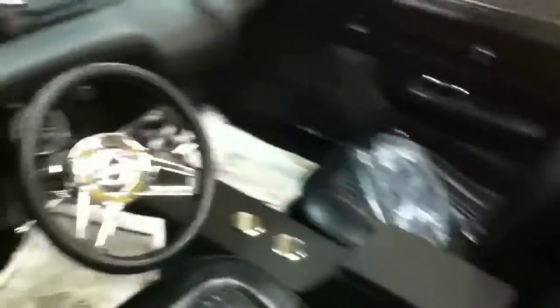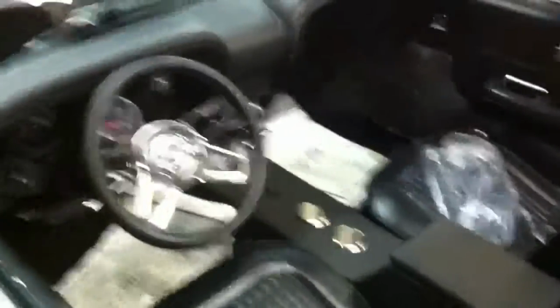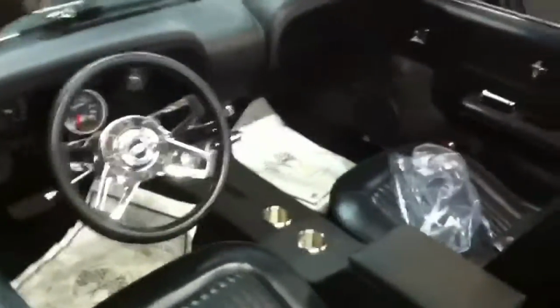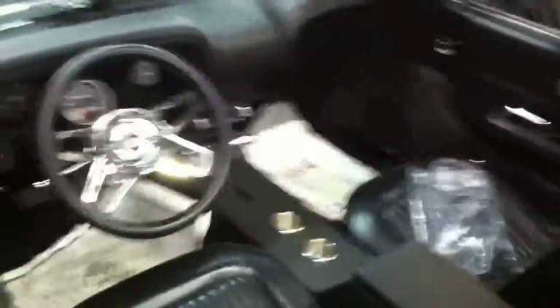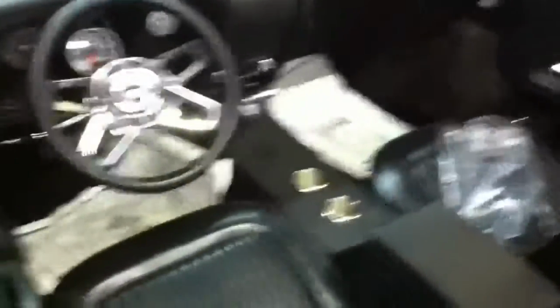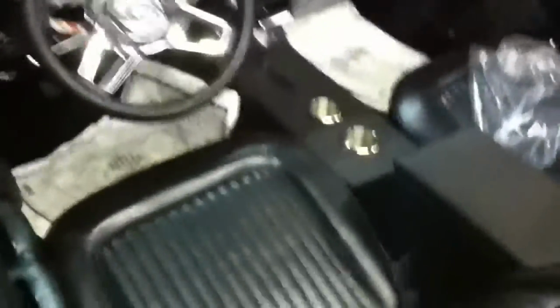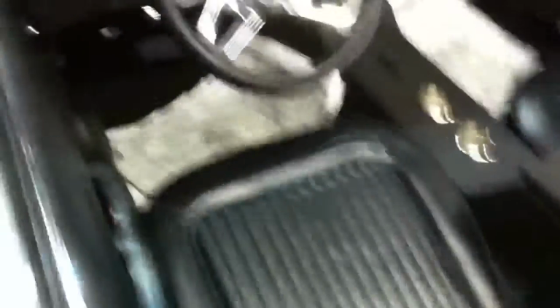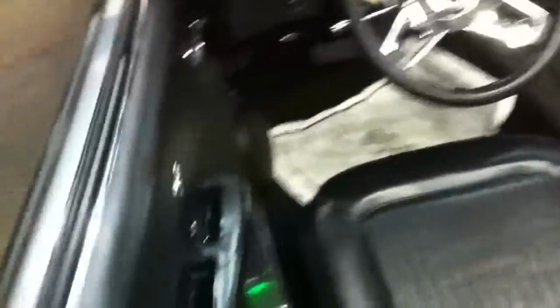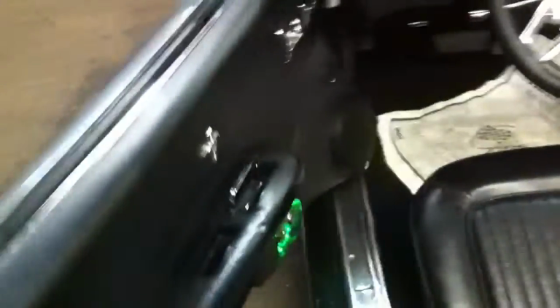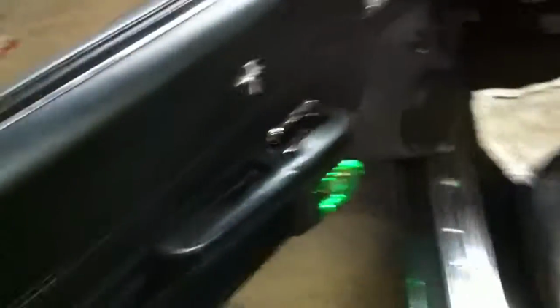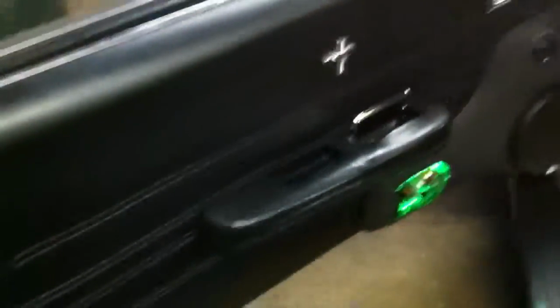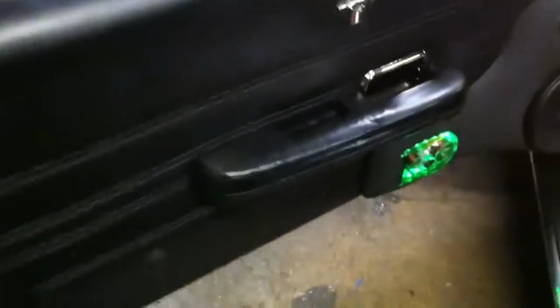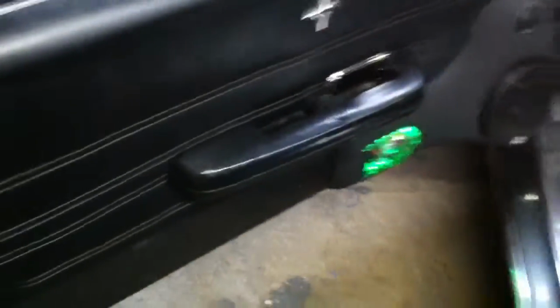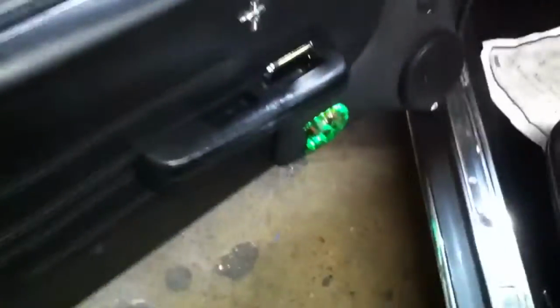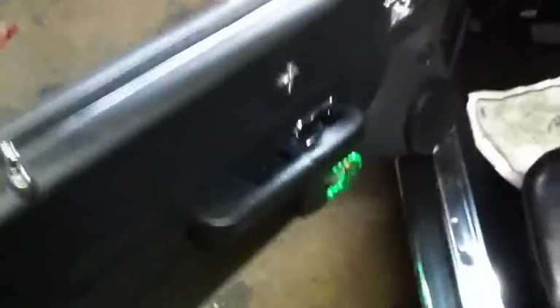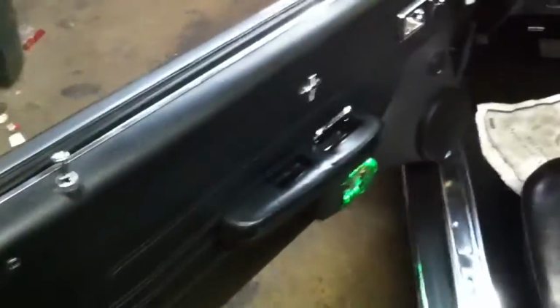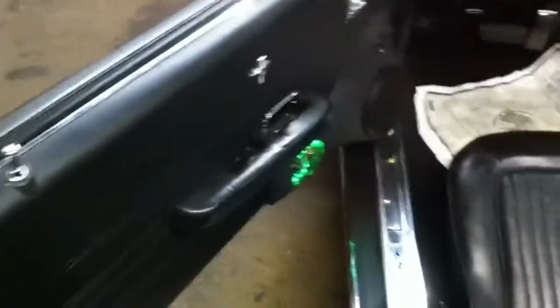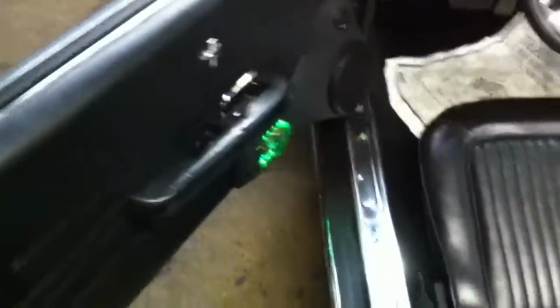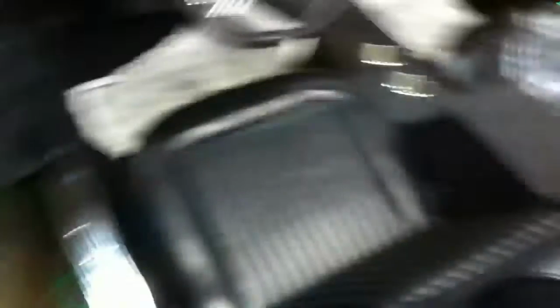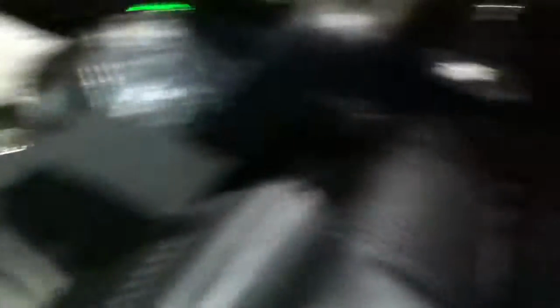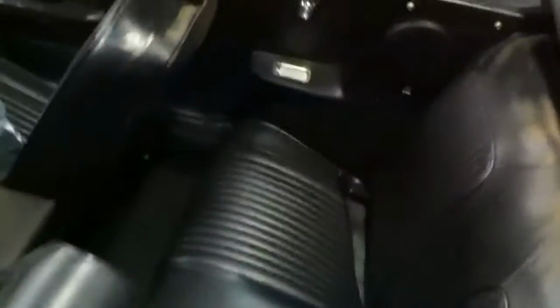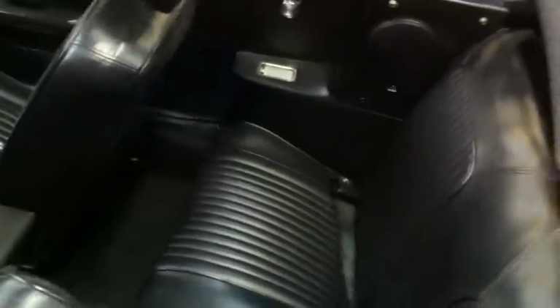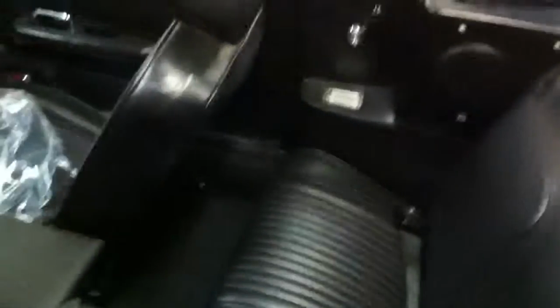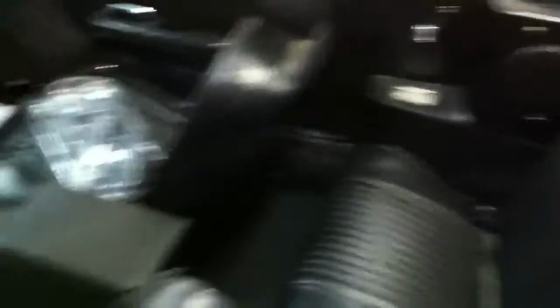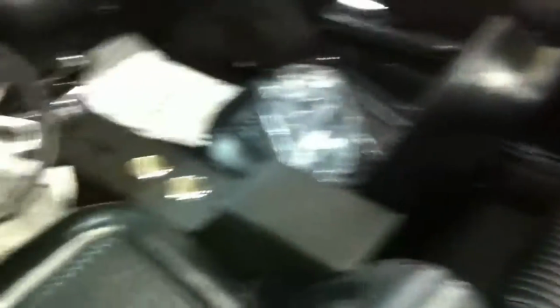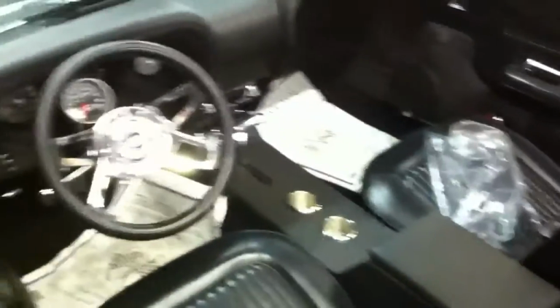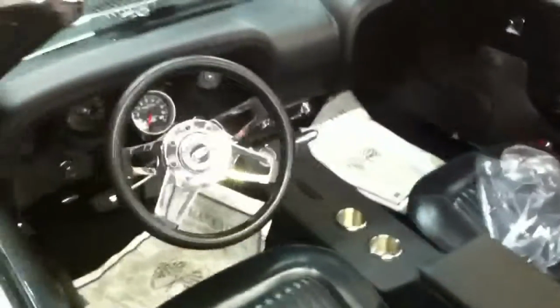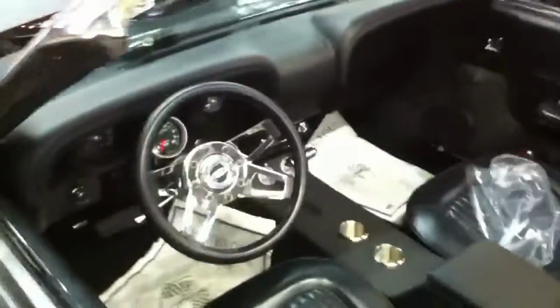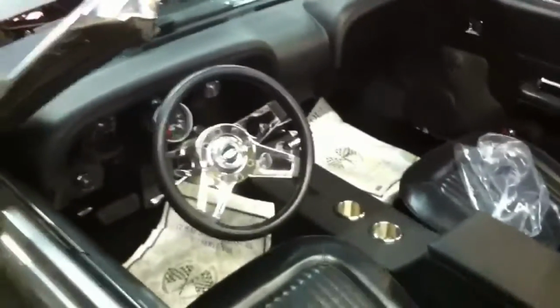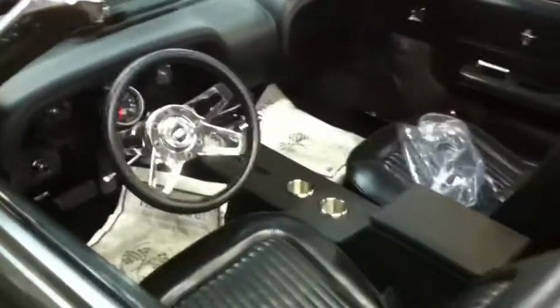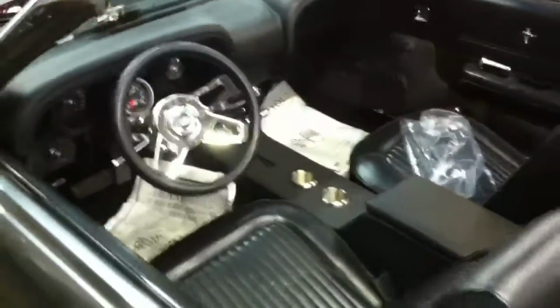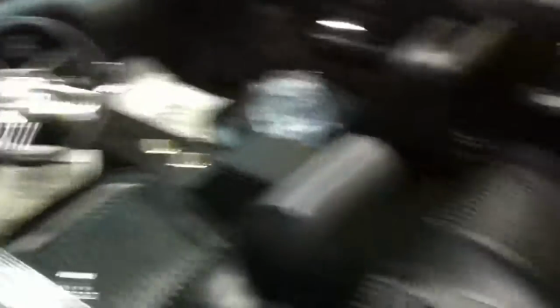Custom door panels, see here. Got the components here in the back, a basic Eclipse radio in that, and a tilt steering wheel.